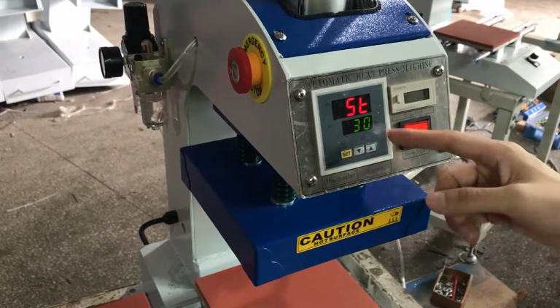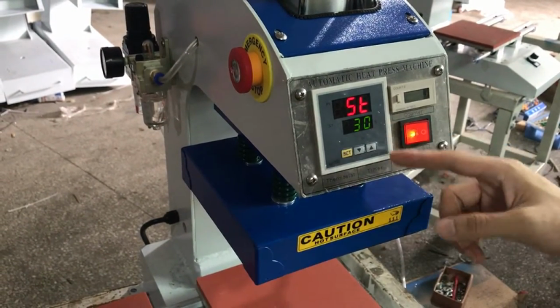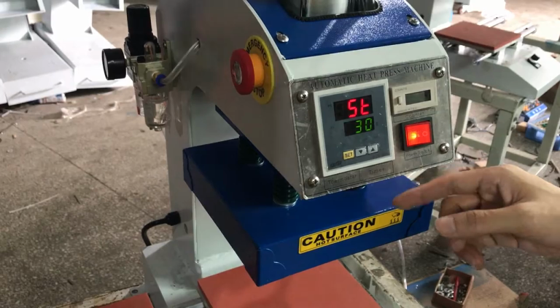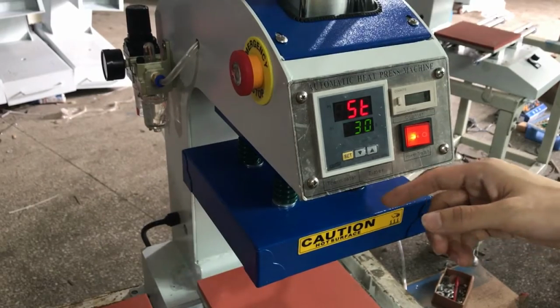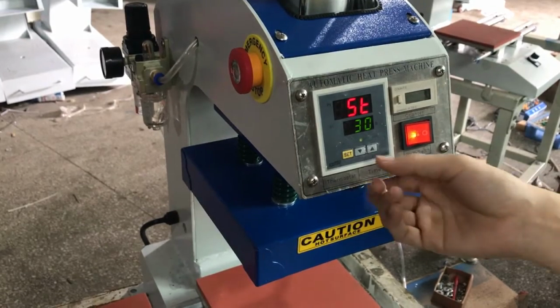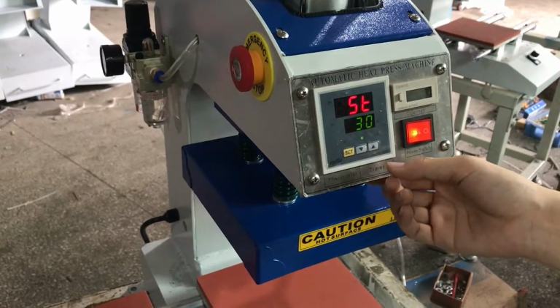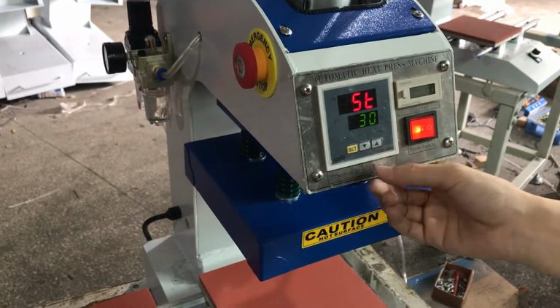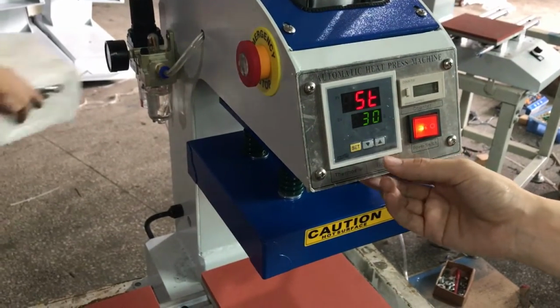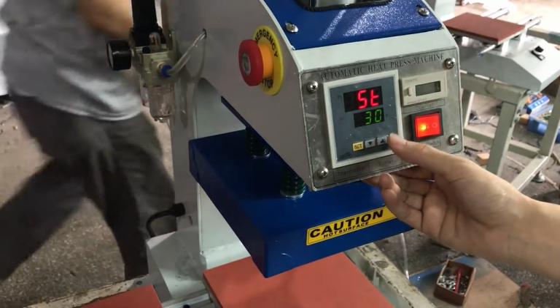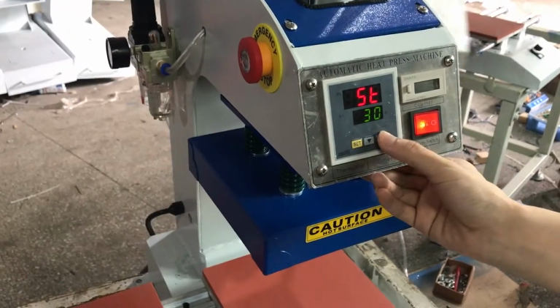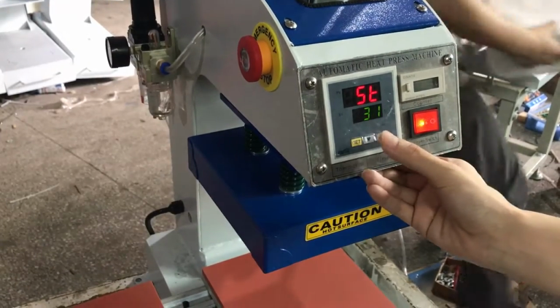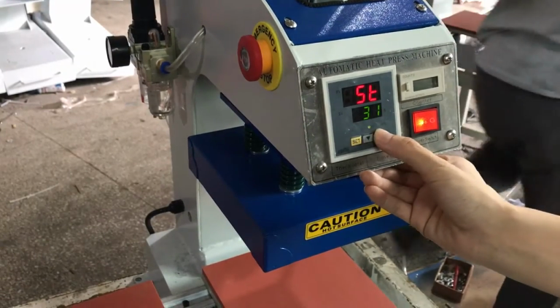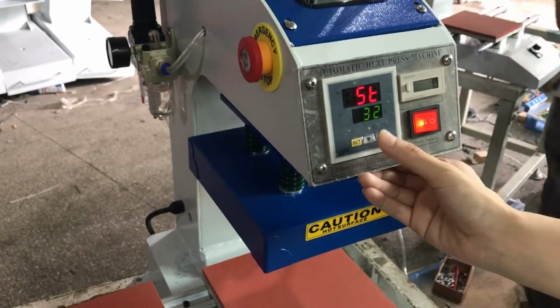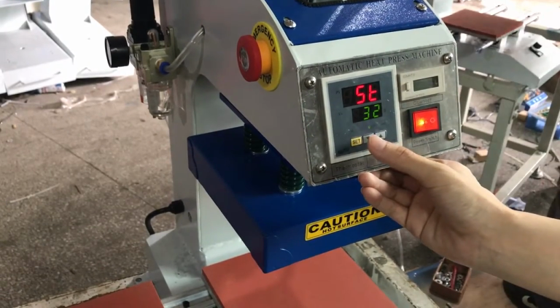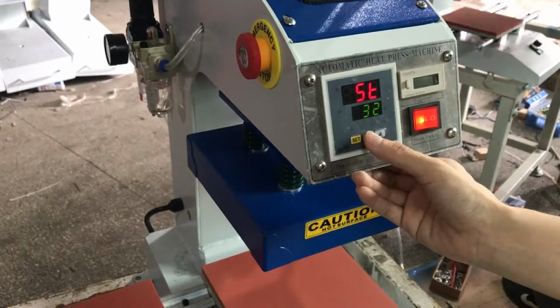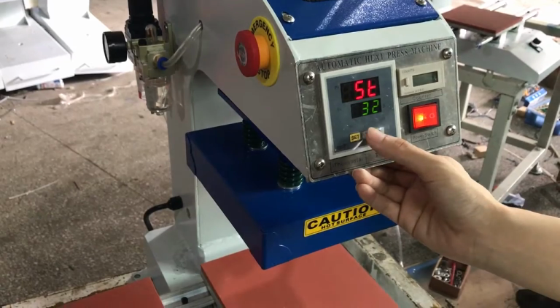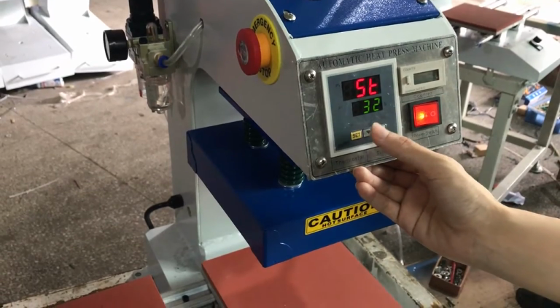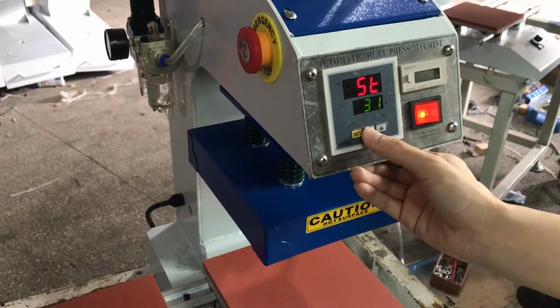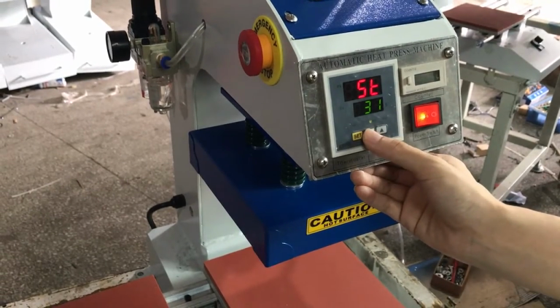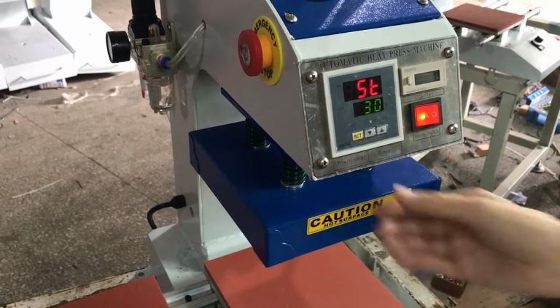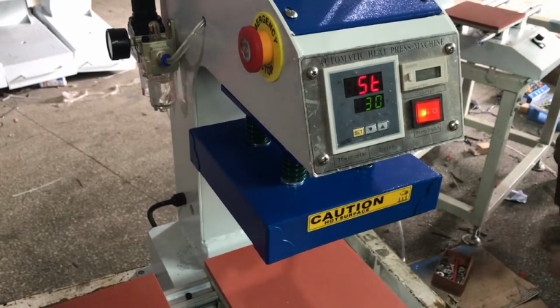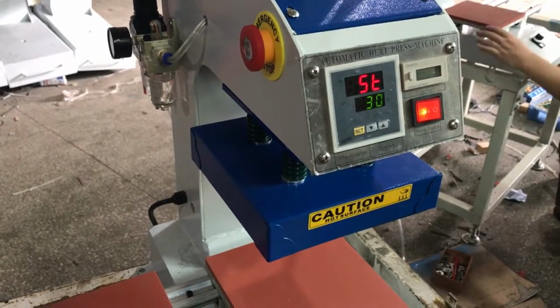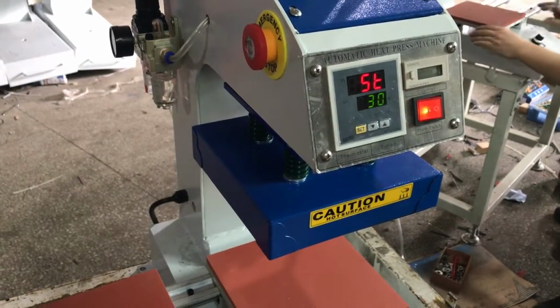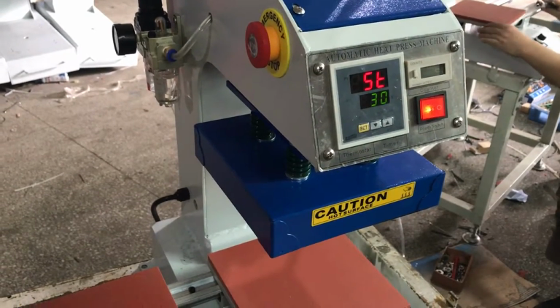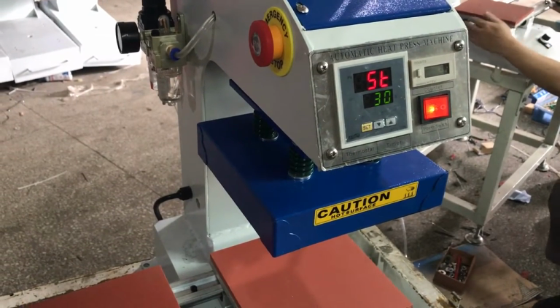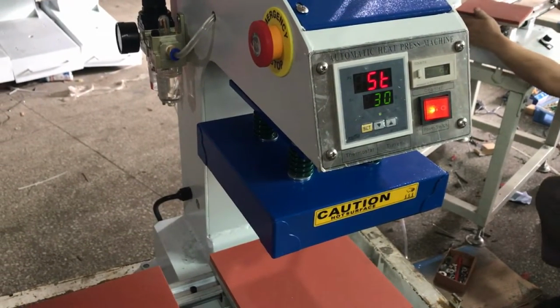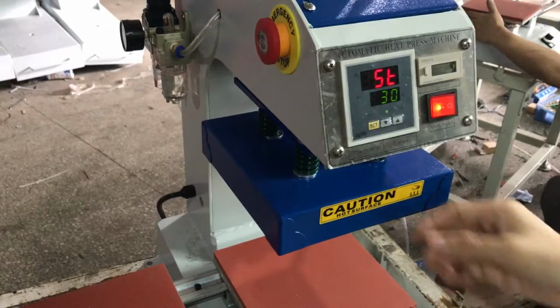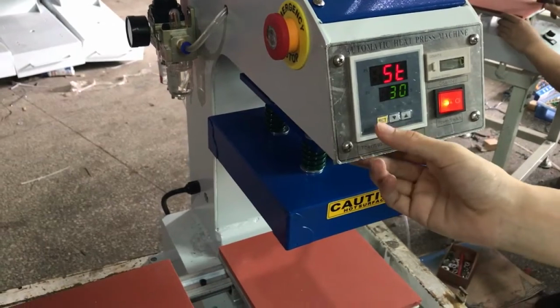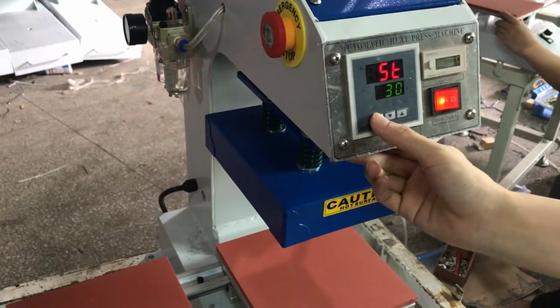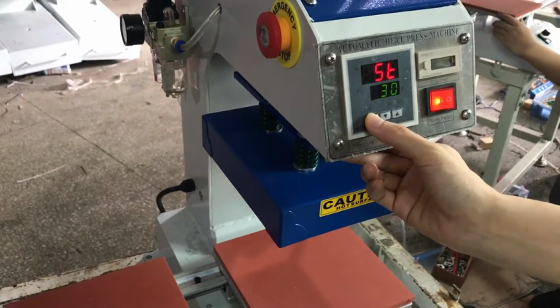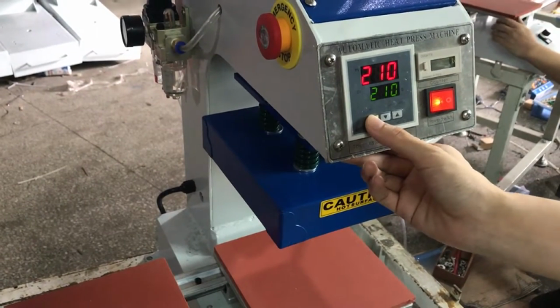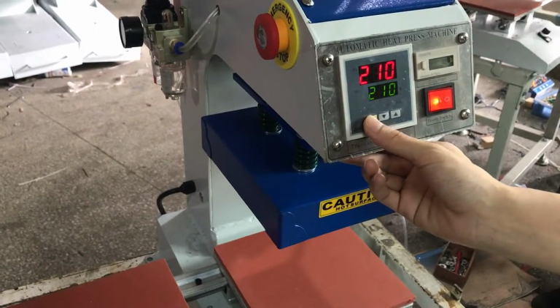The display means time setting mode. Now we can press this up arrow to increase time and this down arrow to decrease time. Normally, we set it to 30 seconds for sublimation transfer. Then press this button again to finish setting.